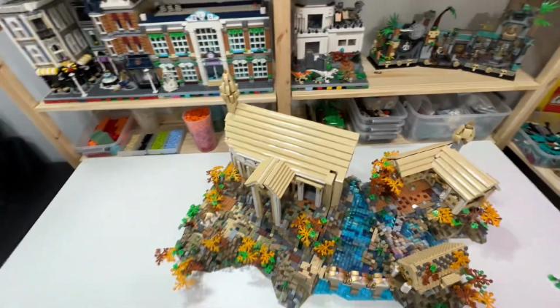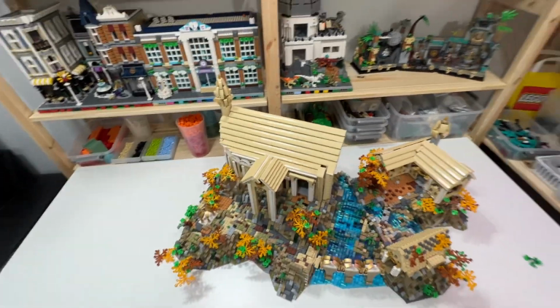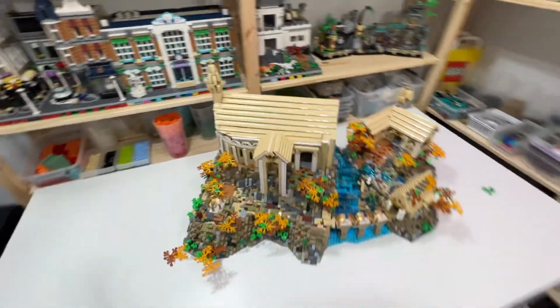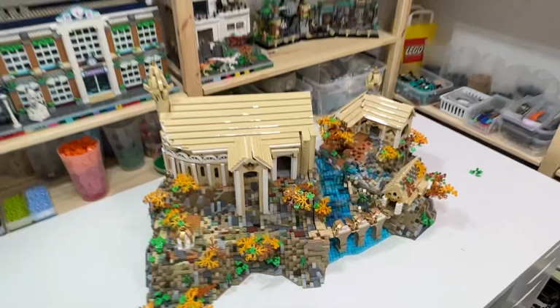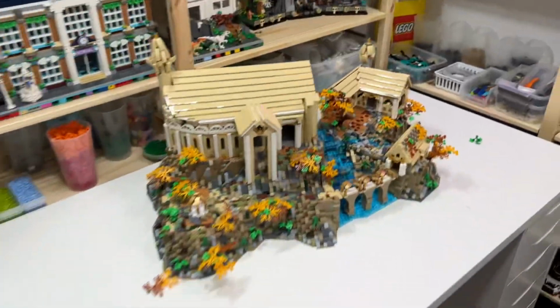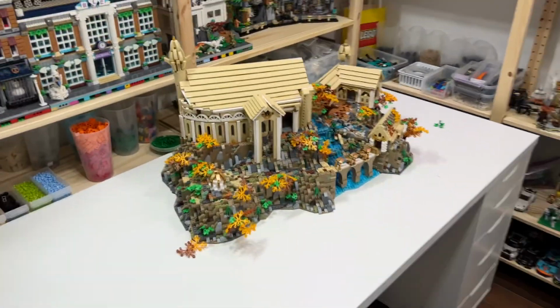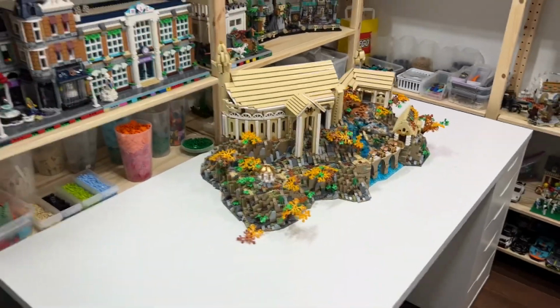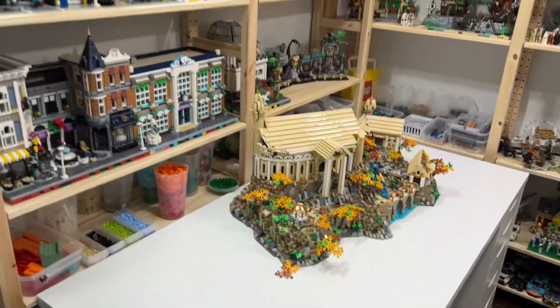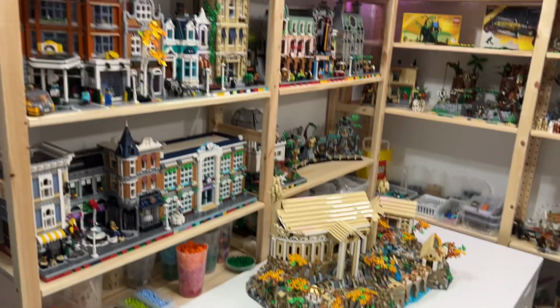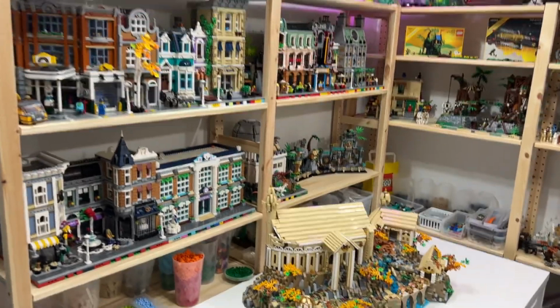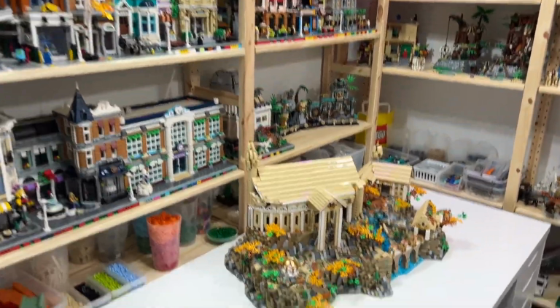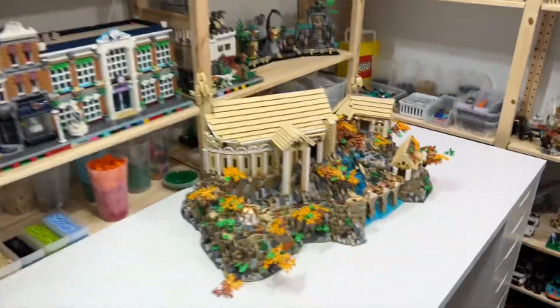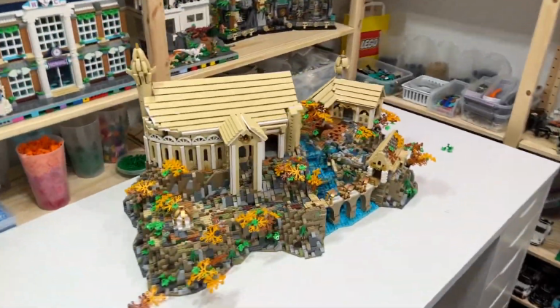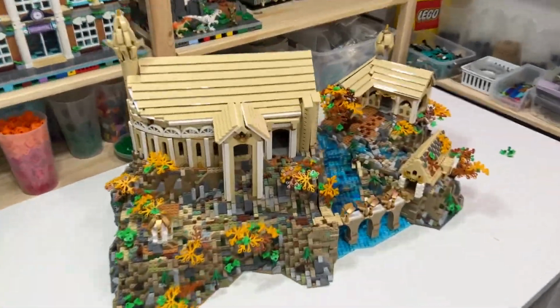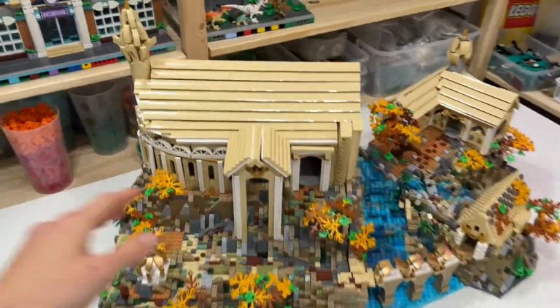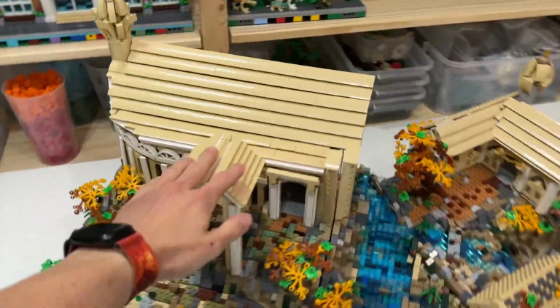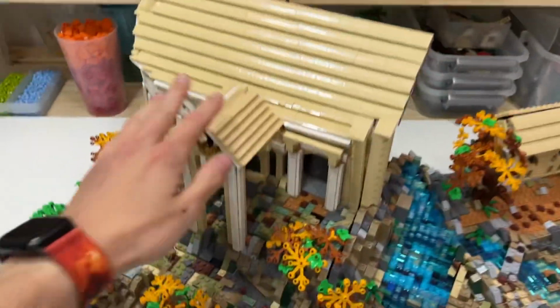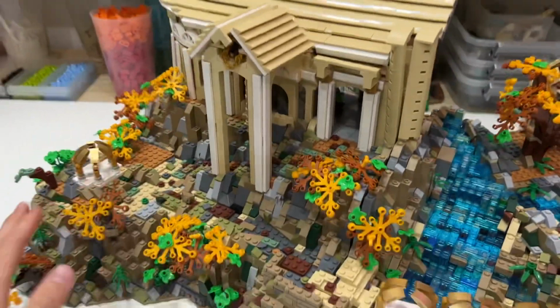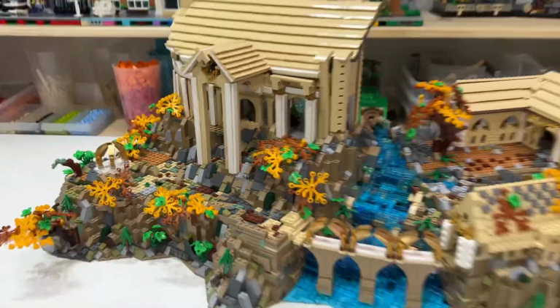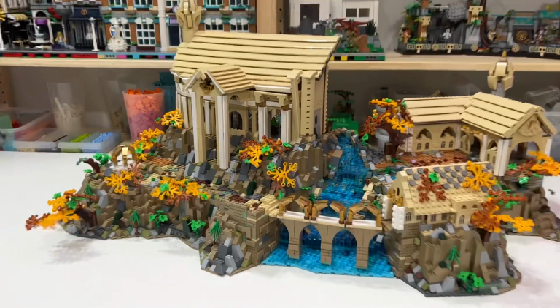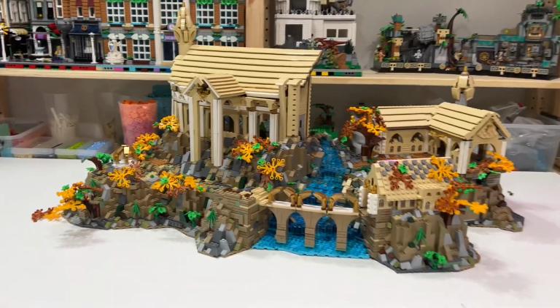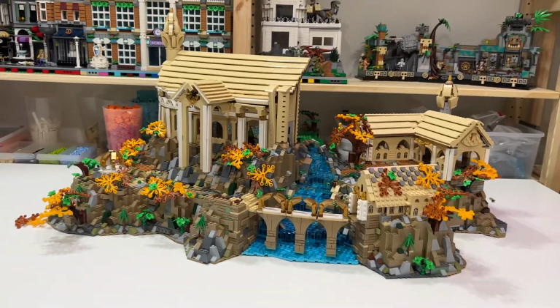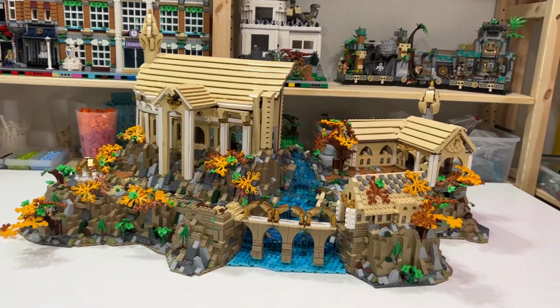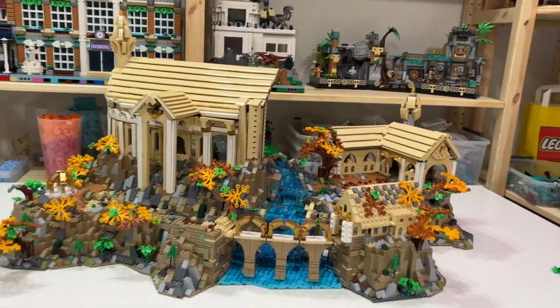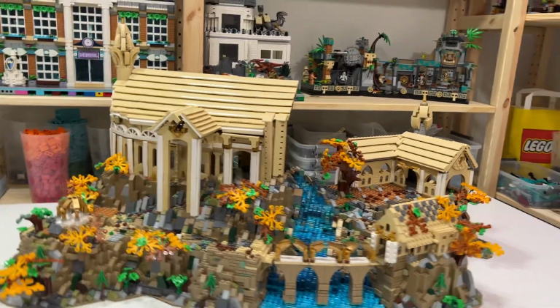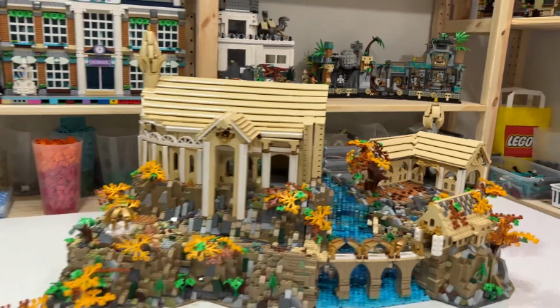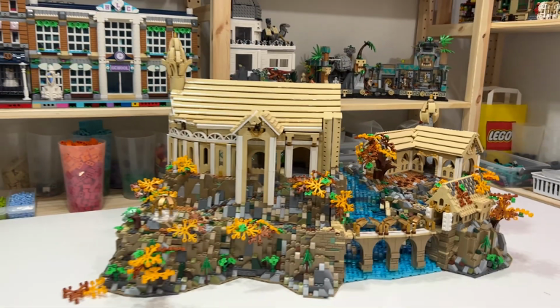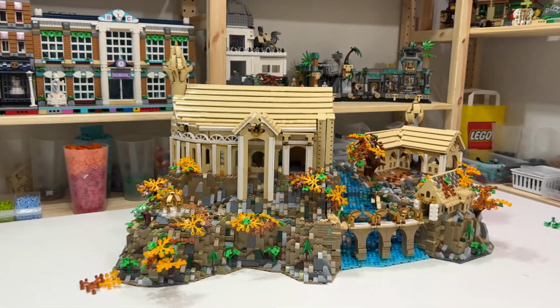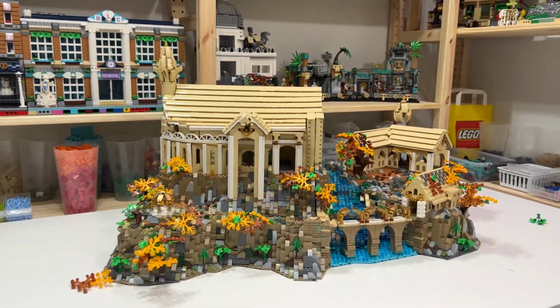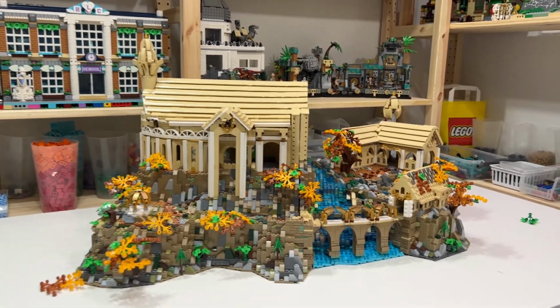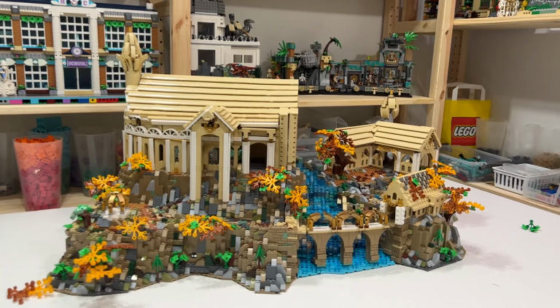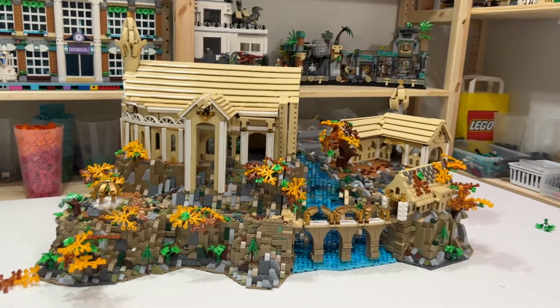I can build Lego anytime now, which makes me happy. I like having this place. The best benefit that came out of it is that I was able to finish Rivendell. So that wraps it up — there's my custom microscale Rivendell.